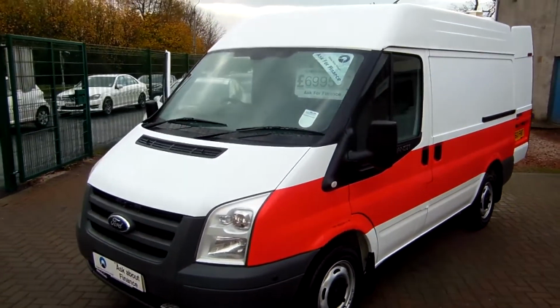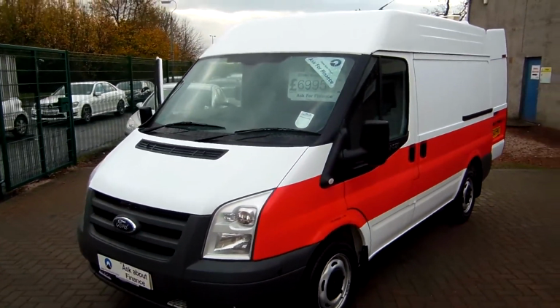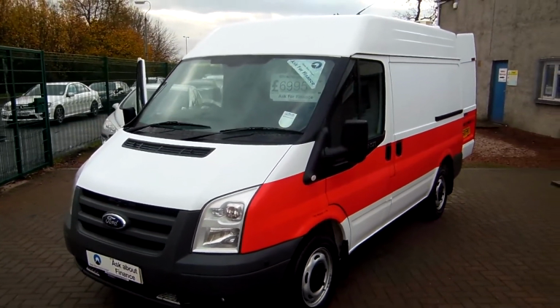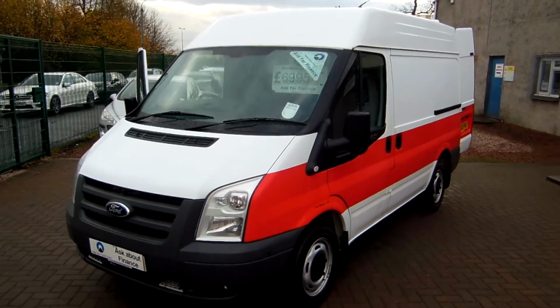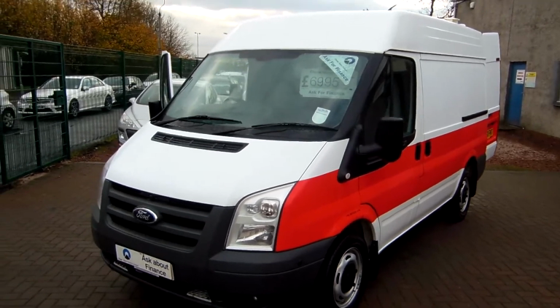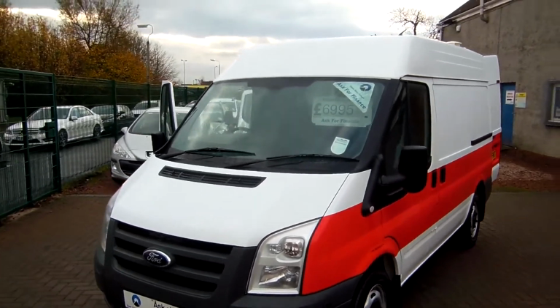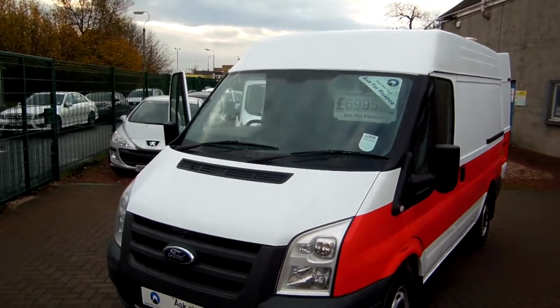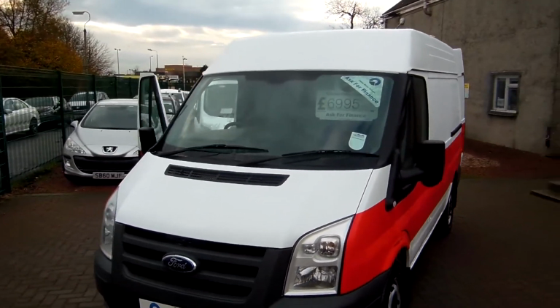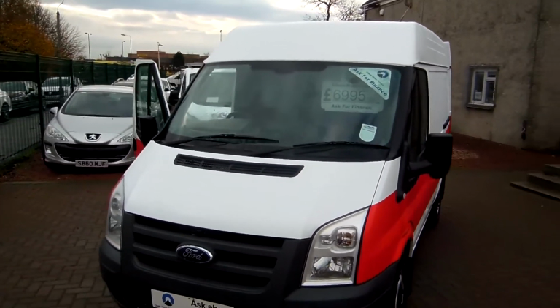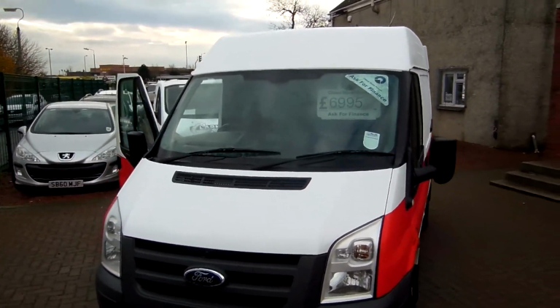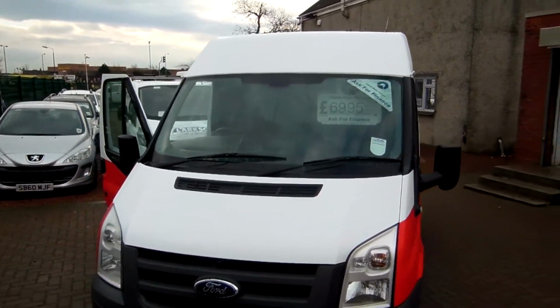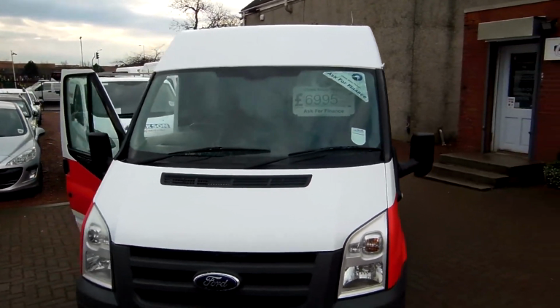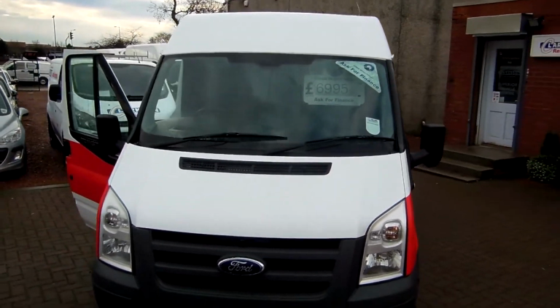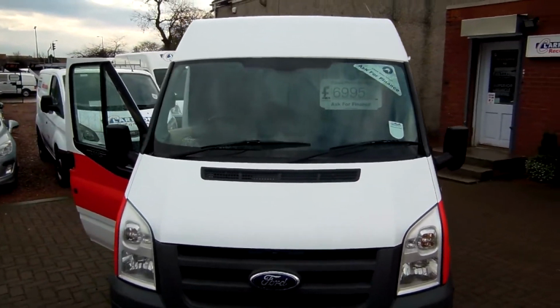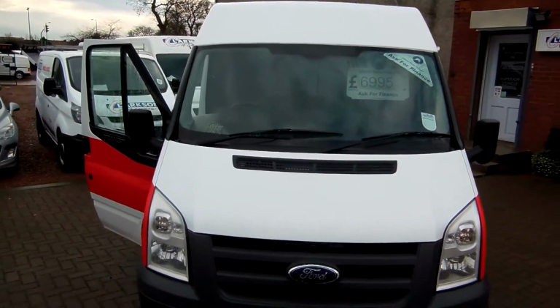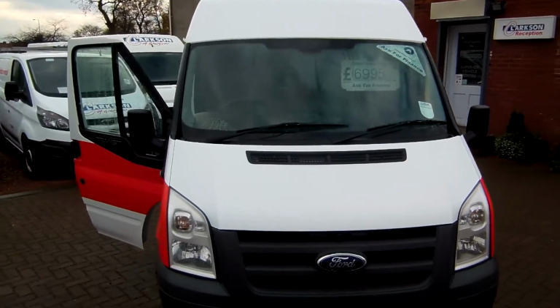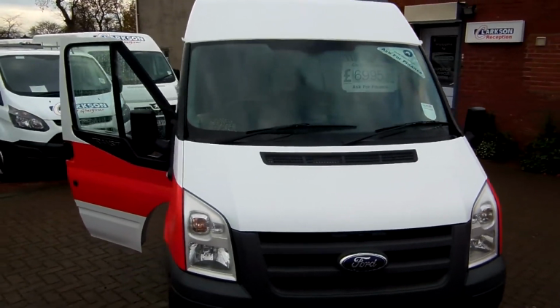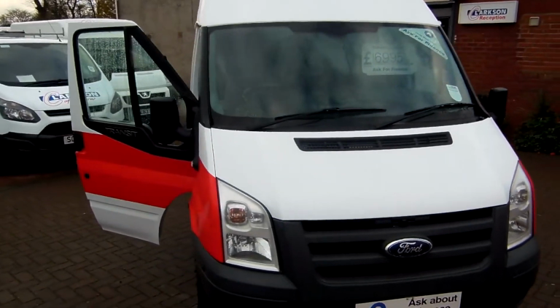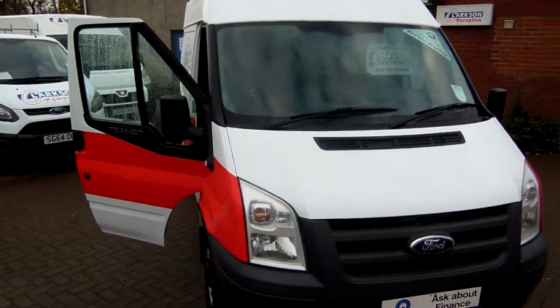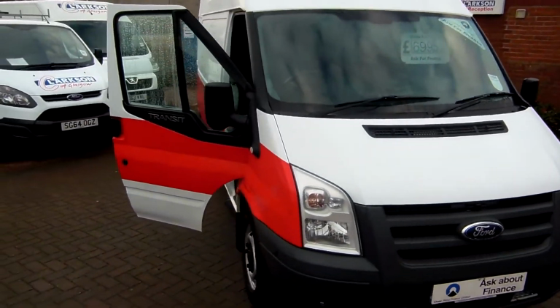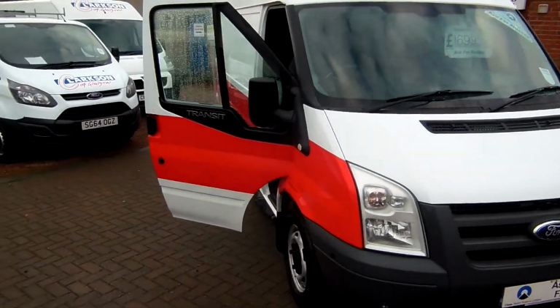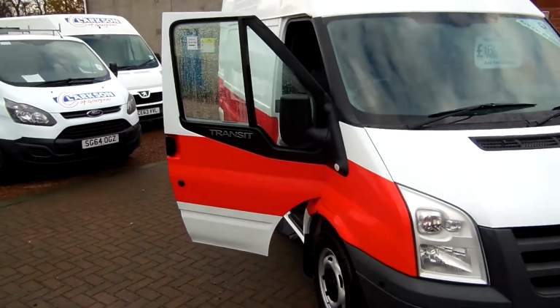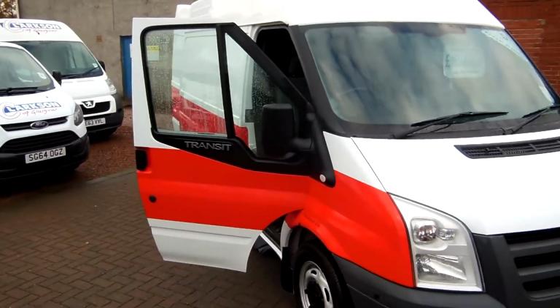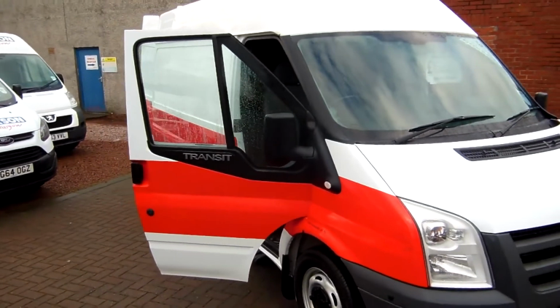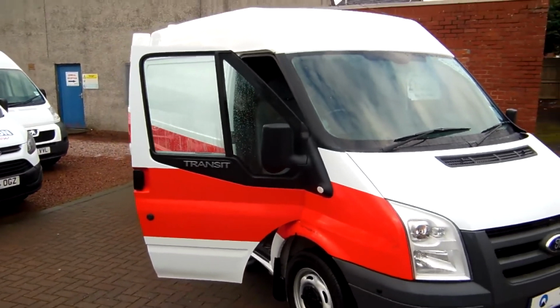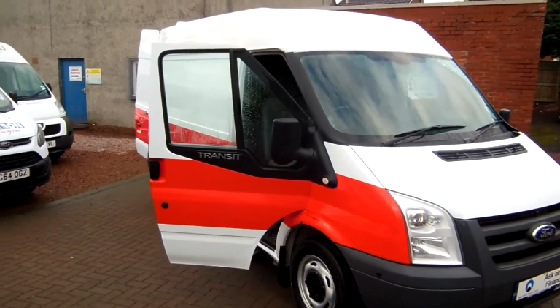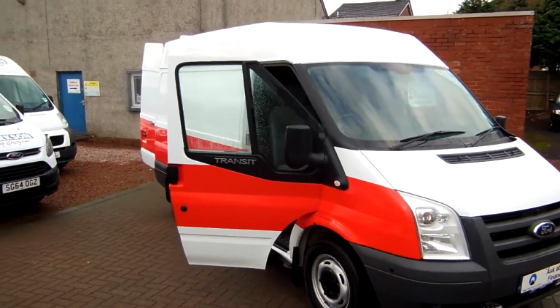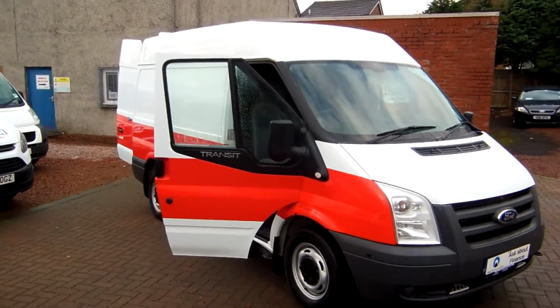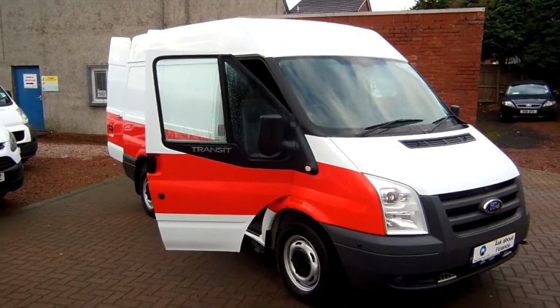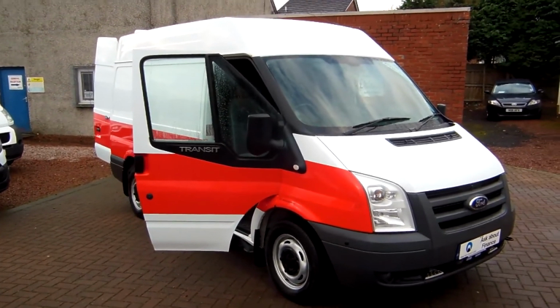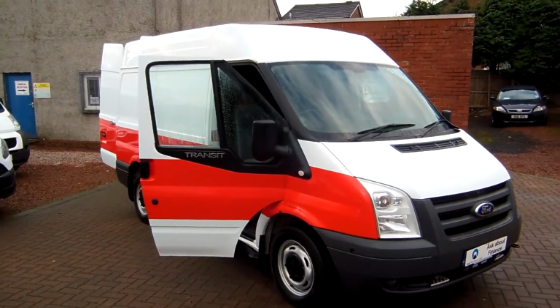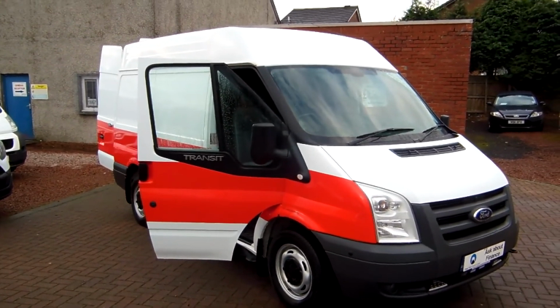So if you have any questions about this vehicle or any of the other vehicles that we might have in stock here at Clutch and Commercials, please feel free to give us a wee call. We're always happy to have a chat about the vans or give you some information. My name's Ryan, thanks very much for watching and I hope to see you soon. Cheers!